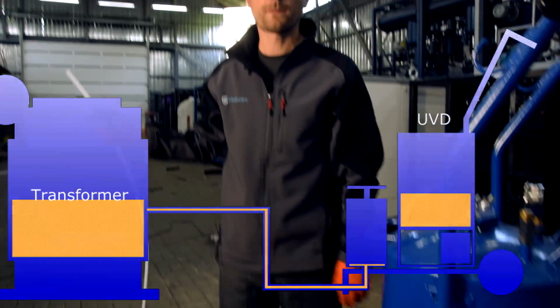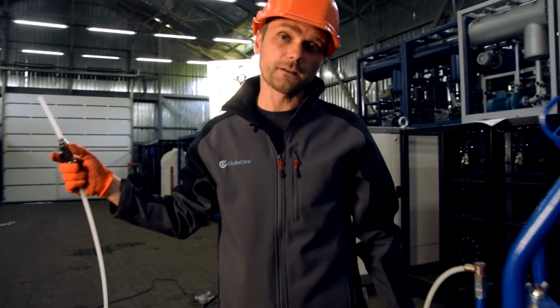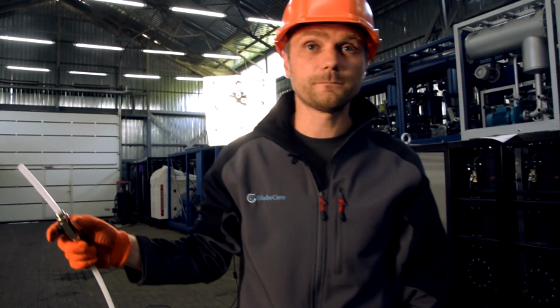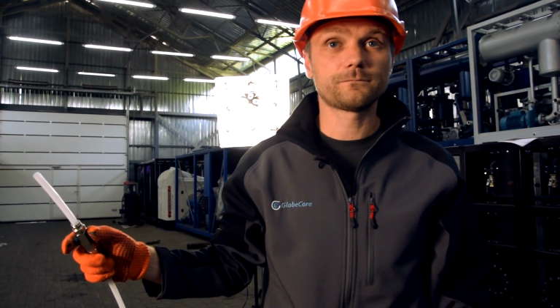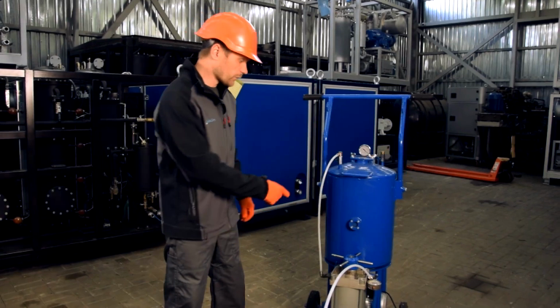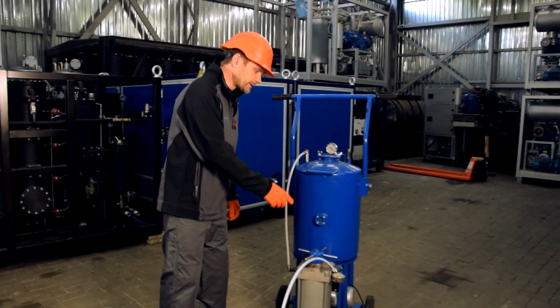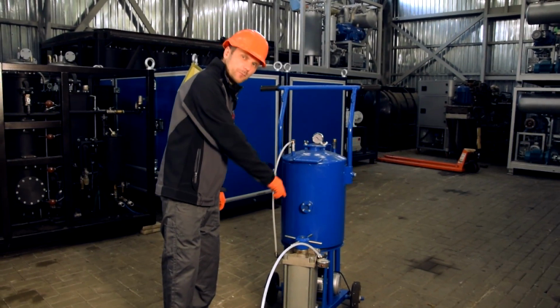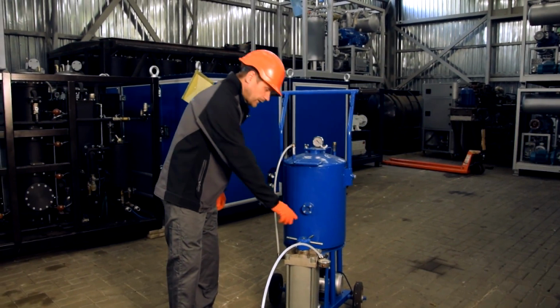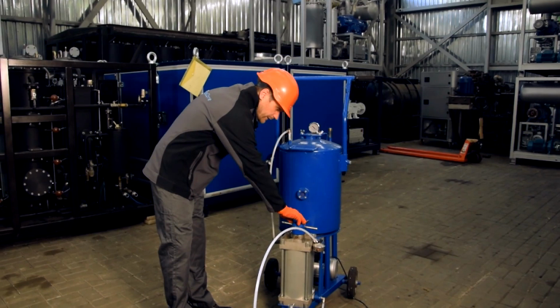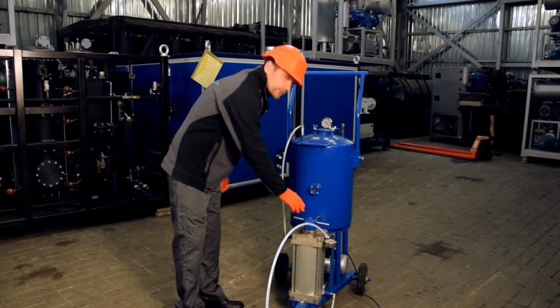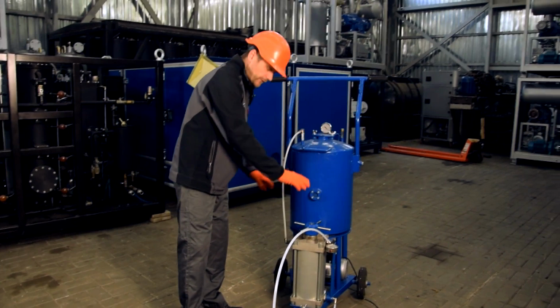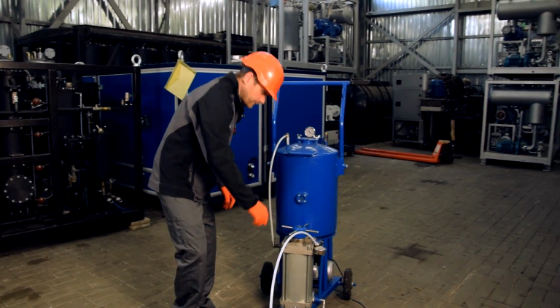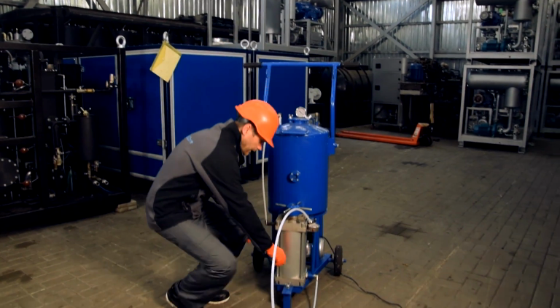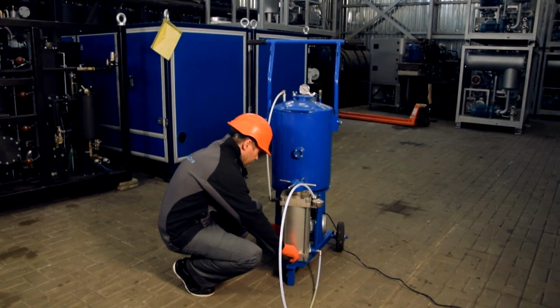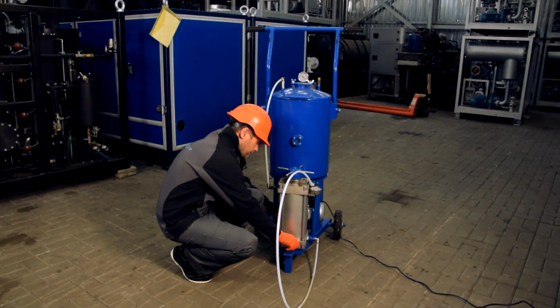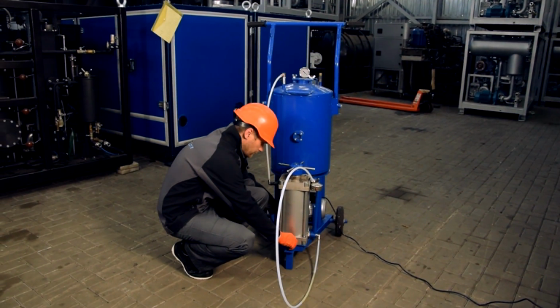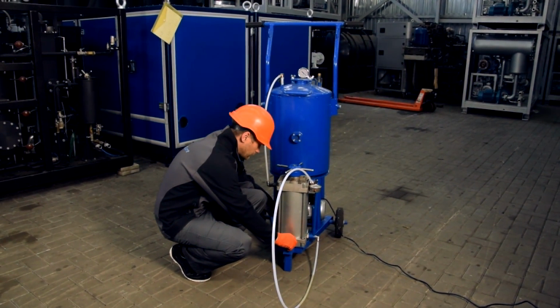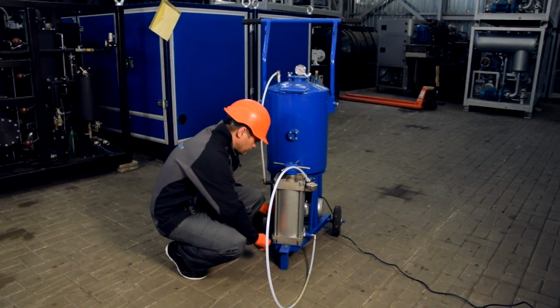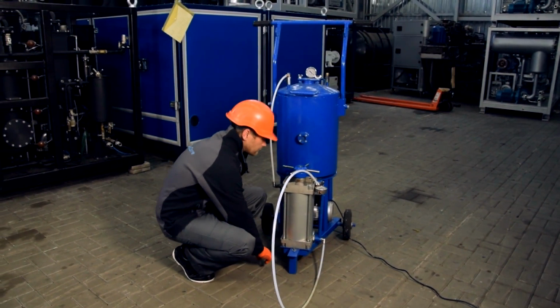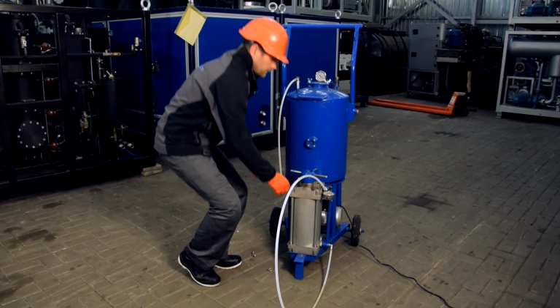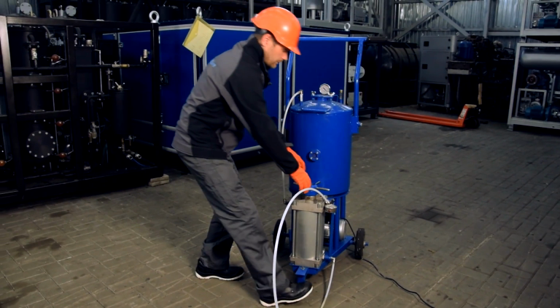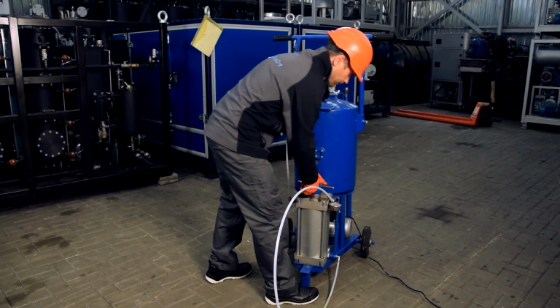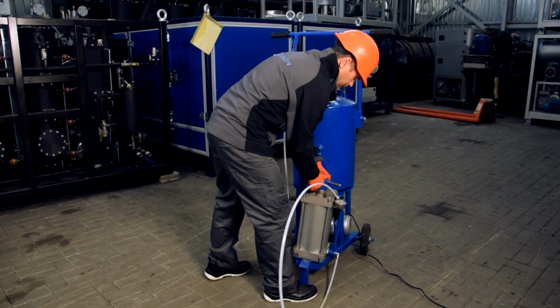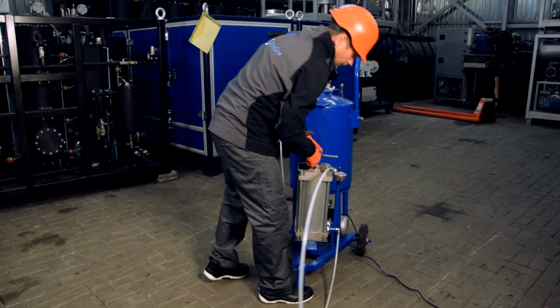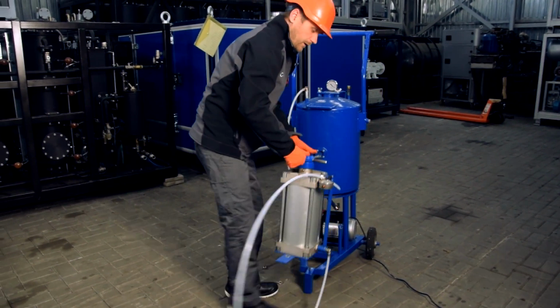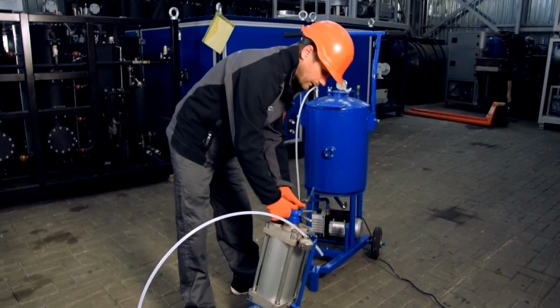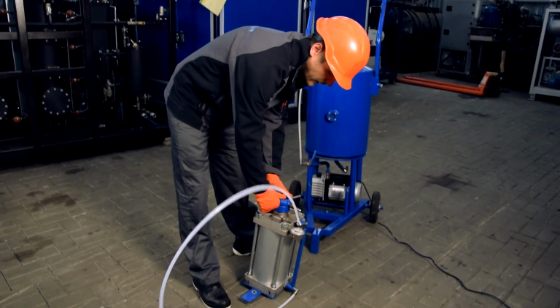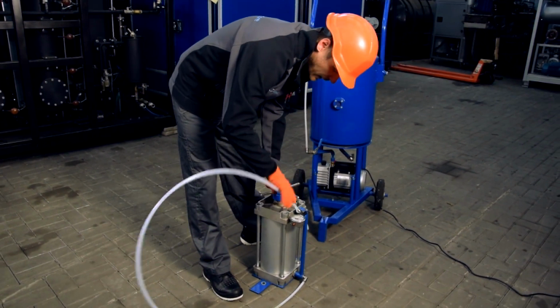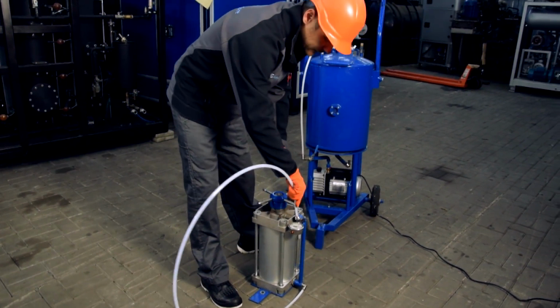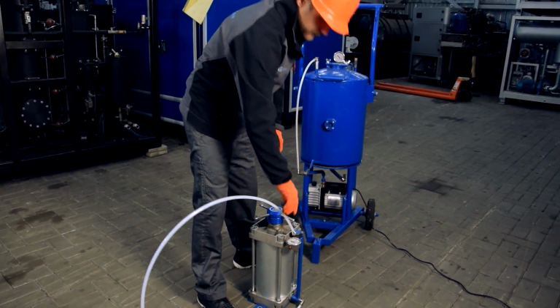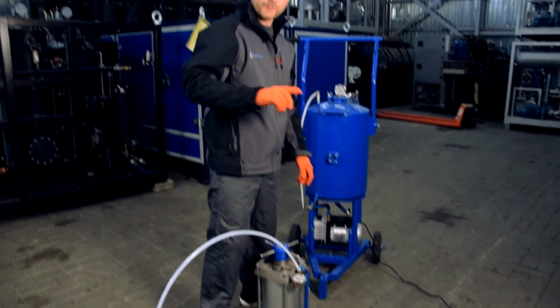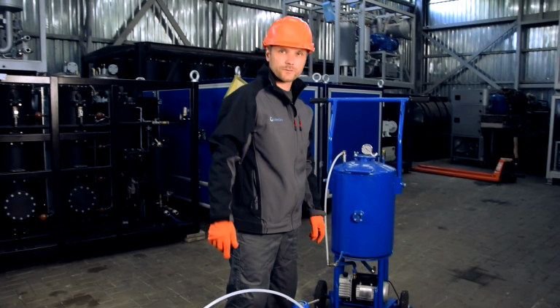And that is all. You can also disassemble the filling section from the frame, like this, and move it to the transformer.